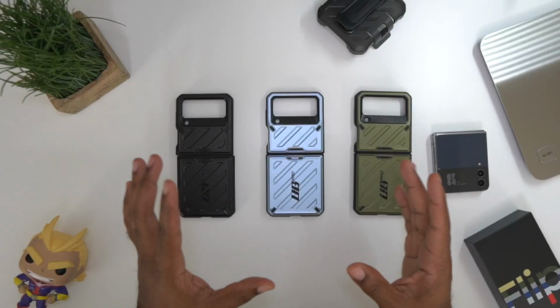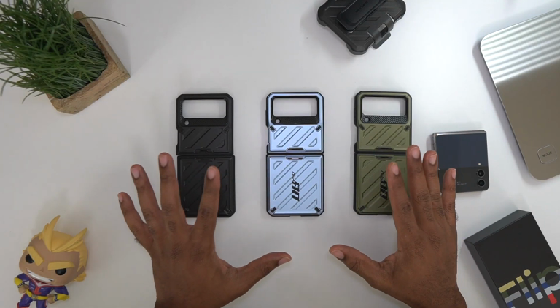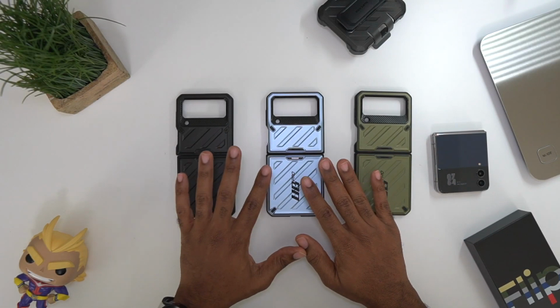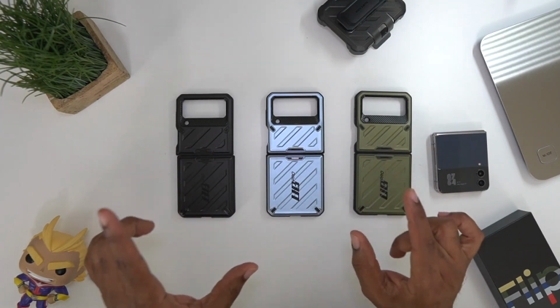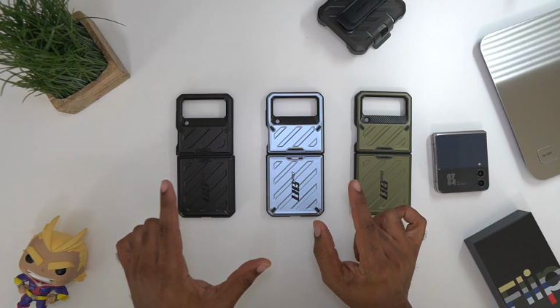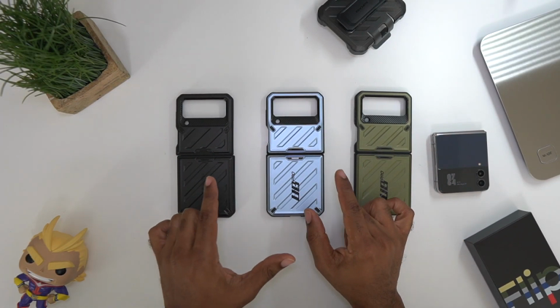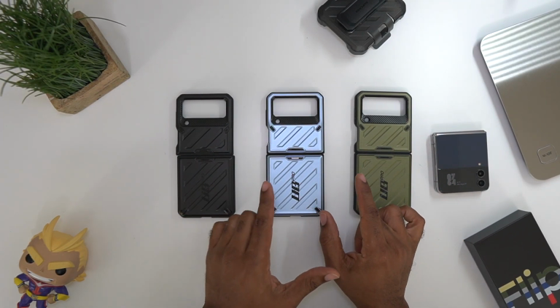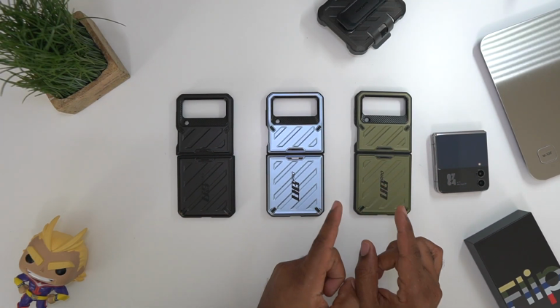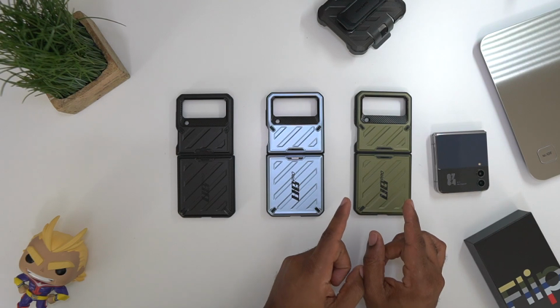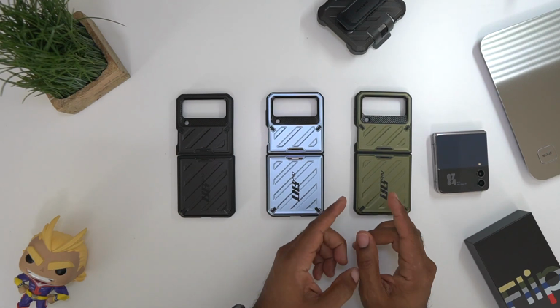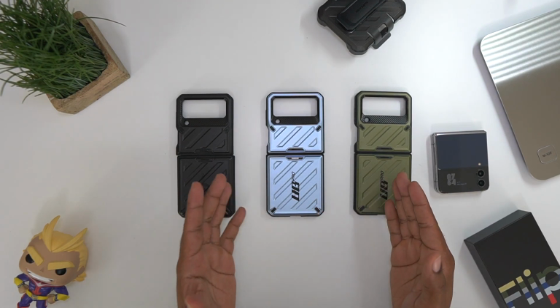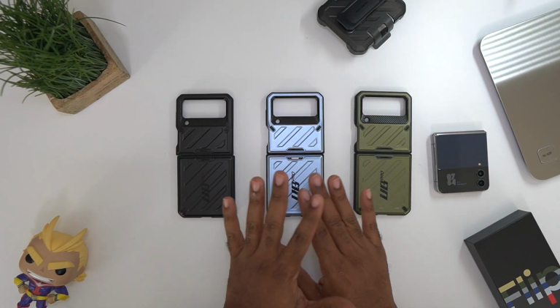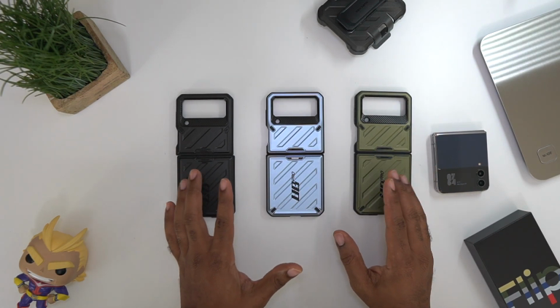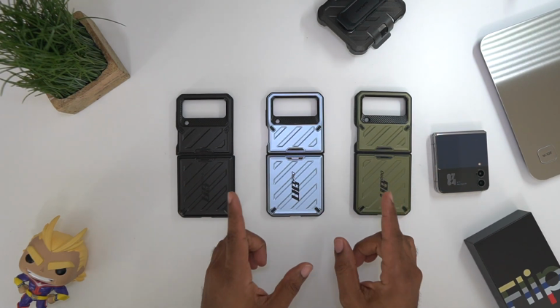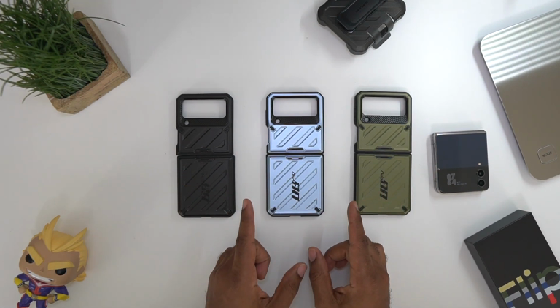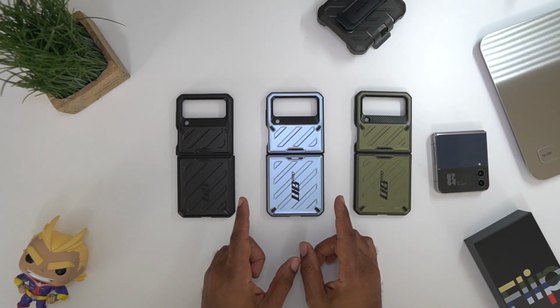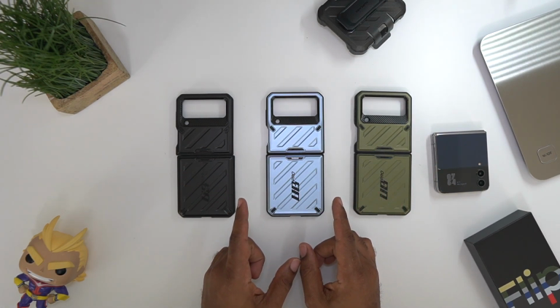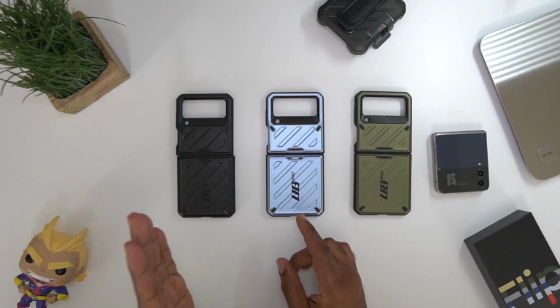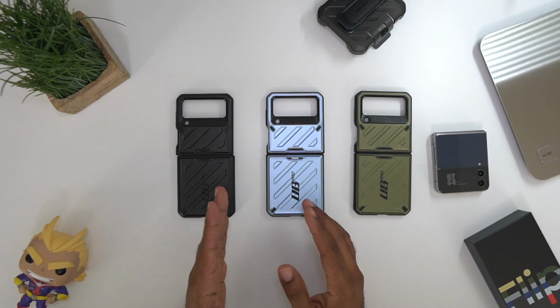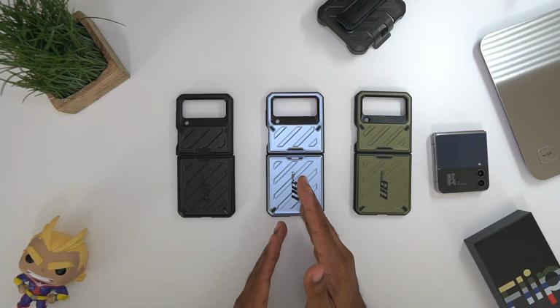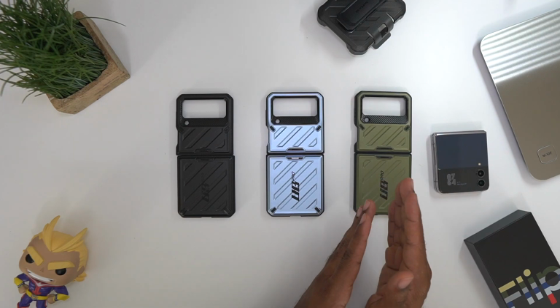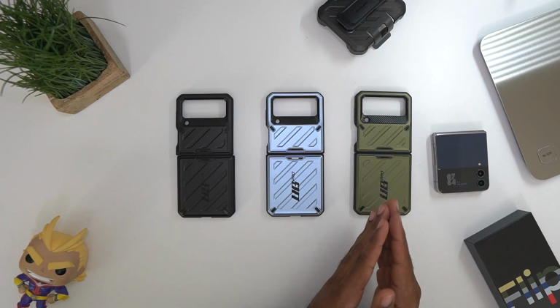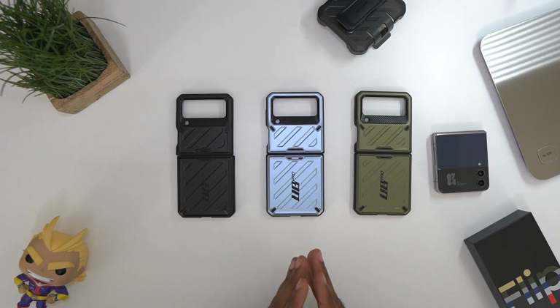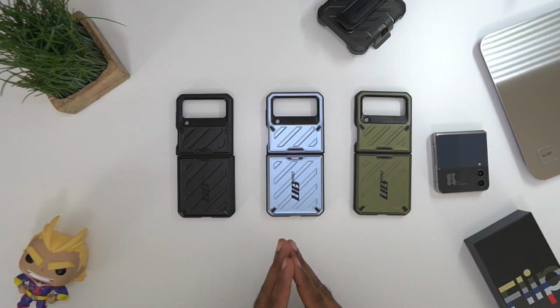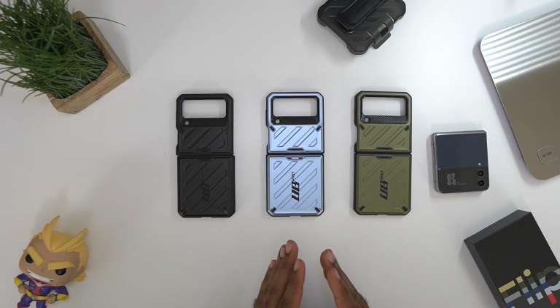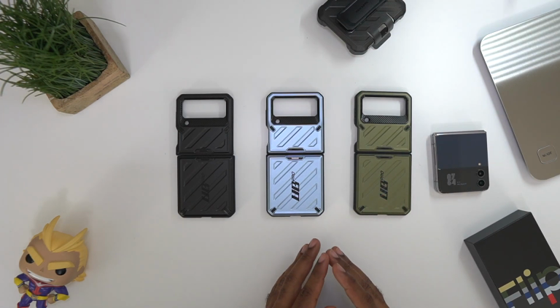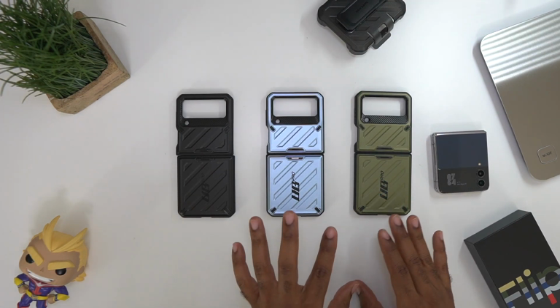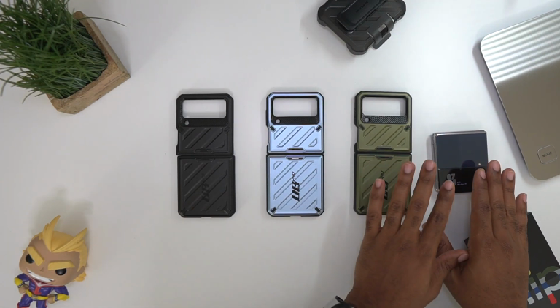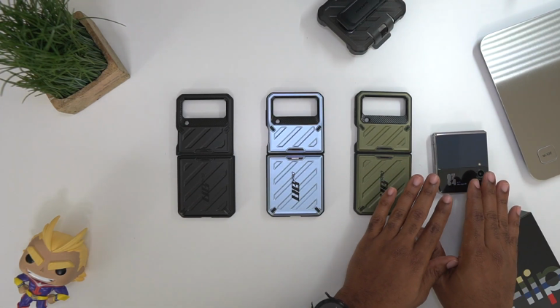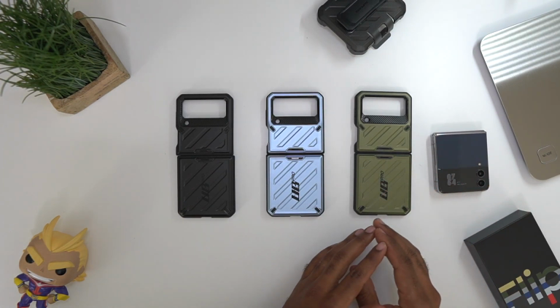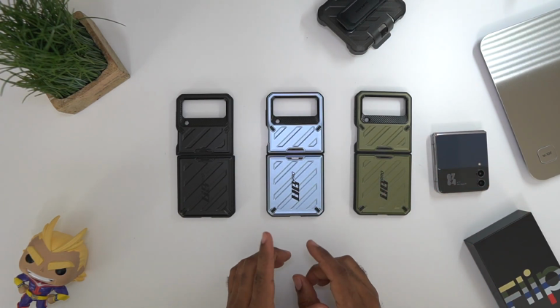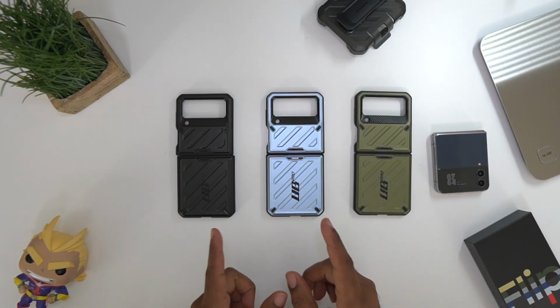All right, so today we got these three cases. Now there is a red one — just keep that in mind — you do have about four different choices. We got the black, we got the blue, and we got the green right here in hand. These are all for the Z Flip 4.